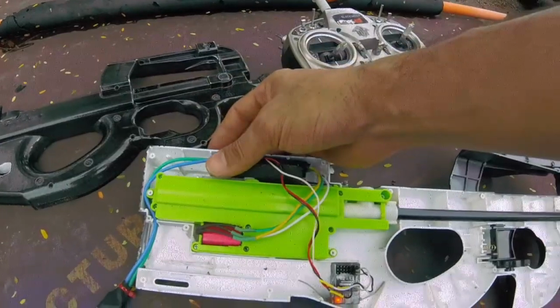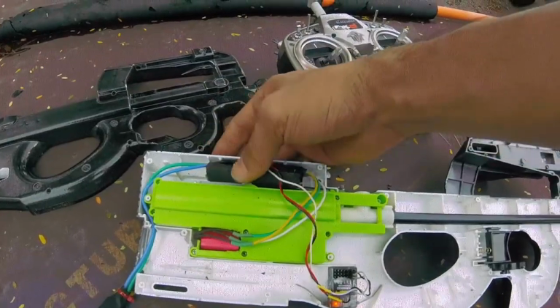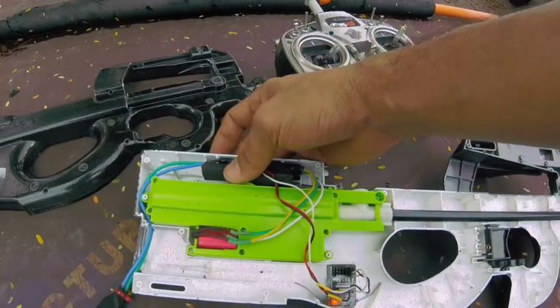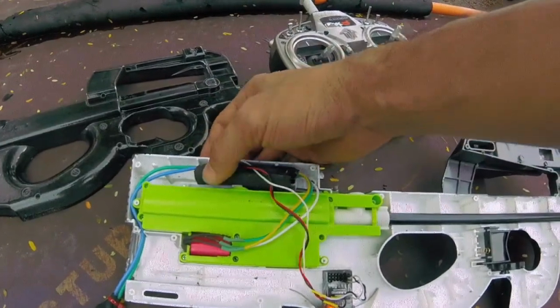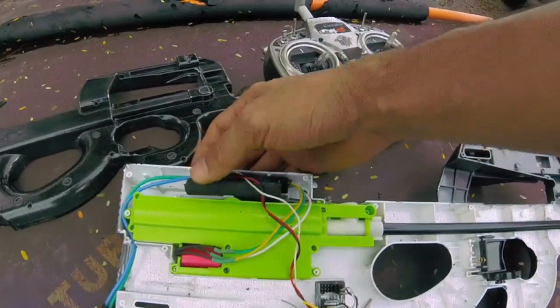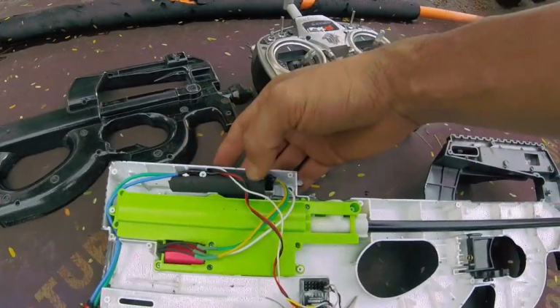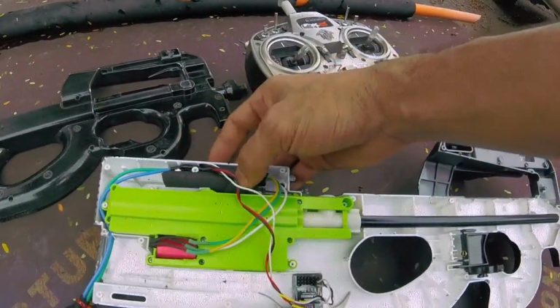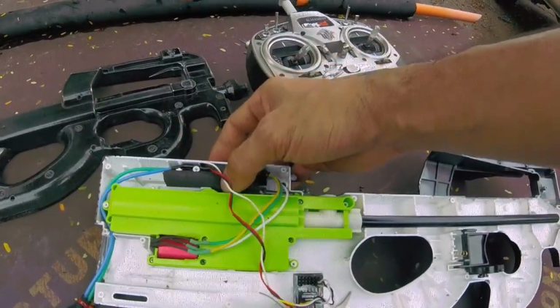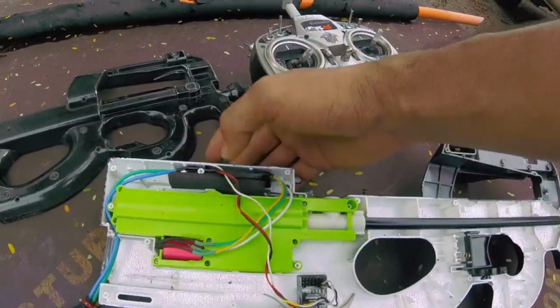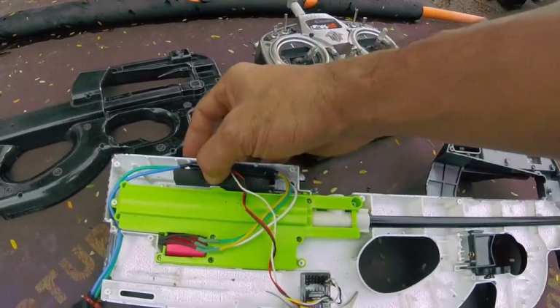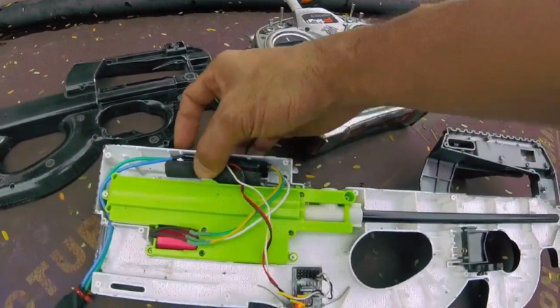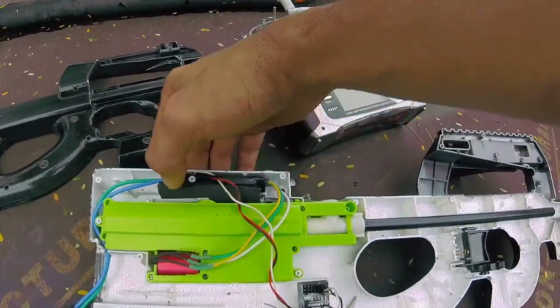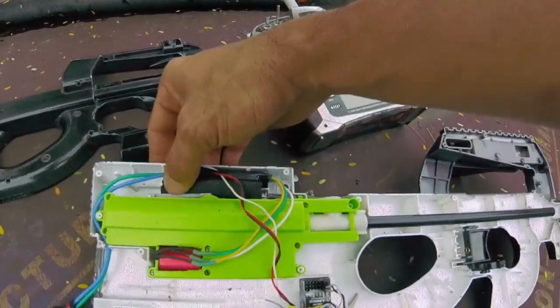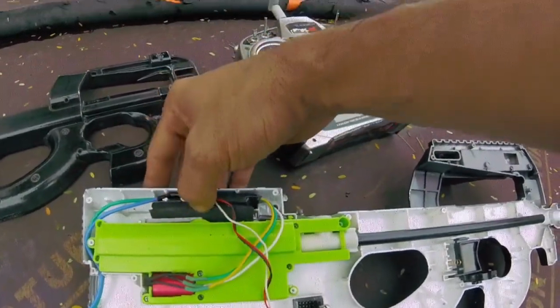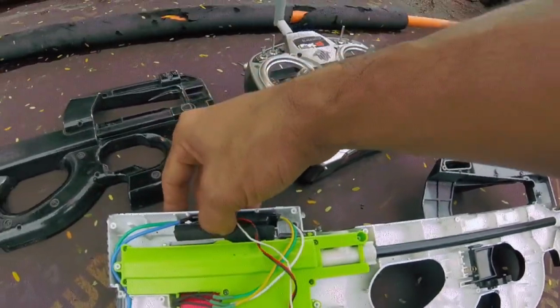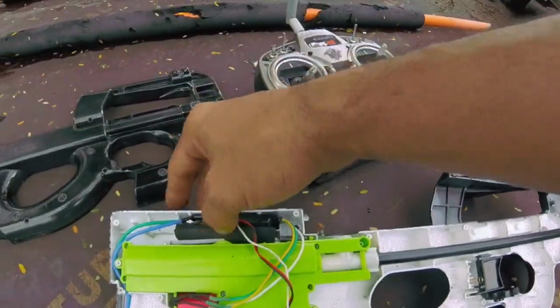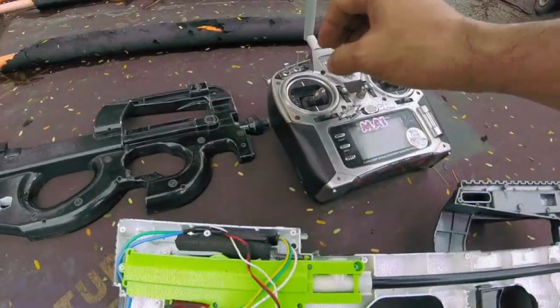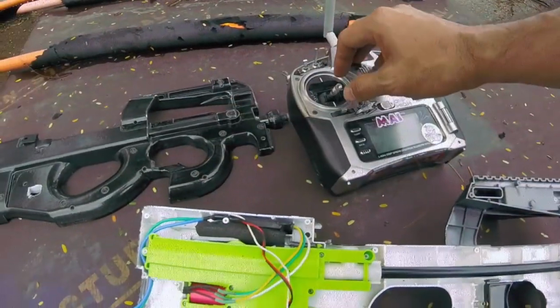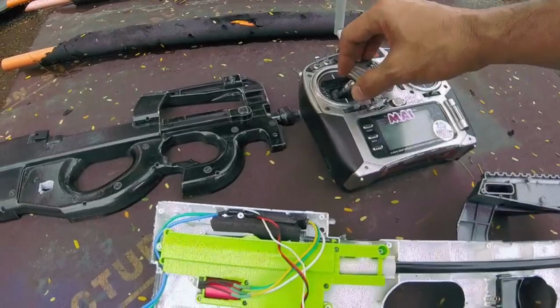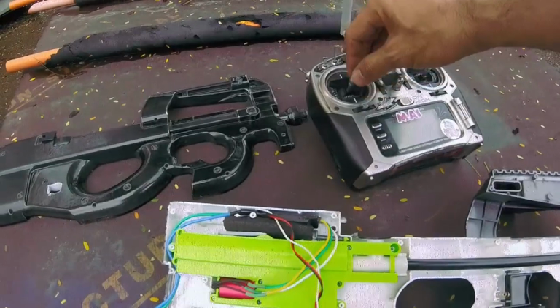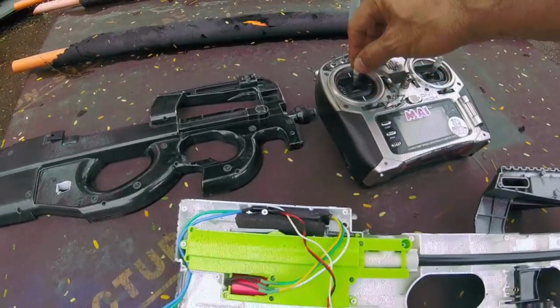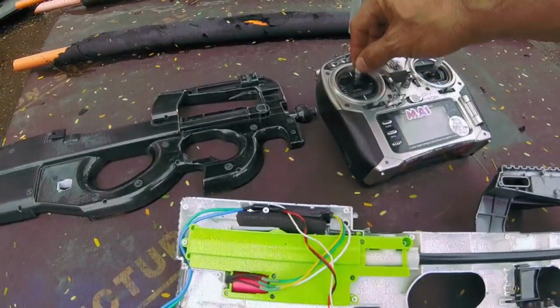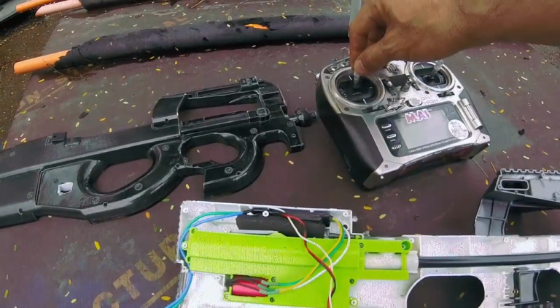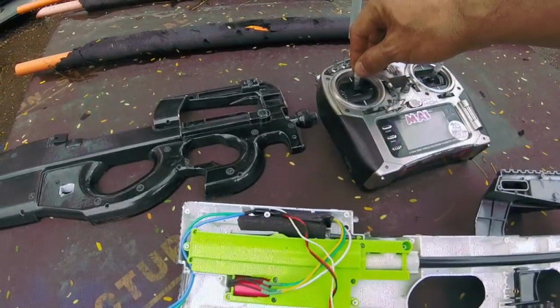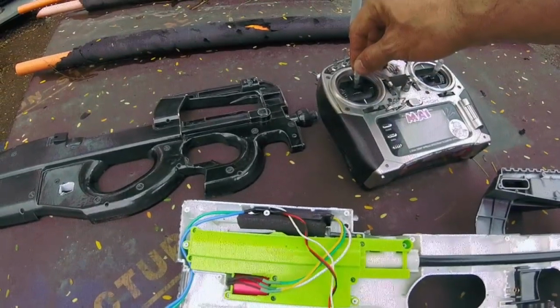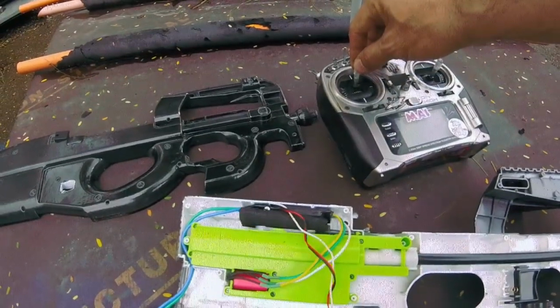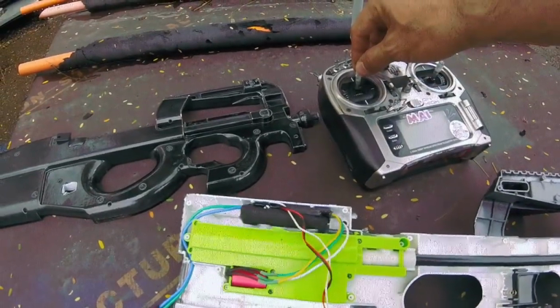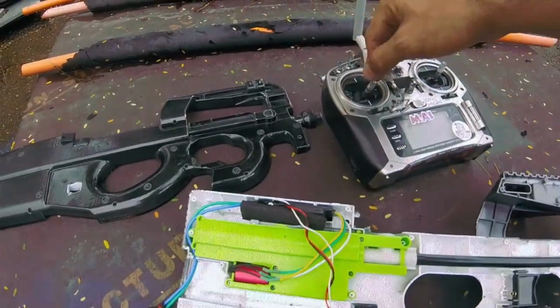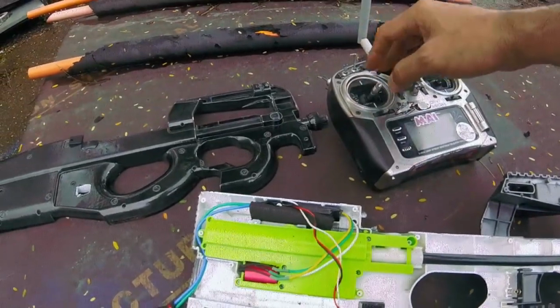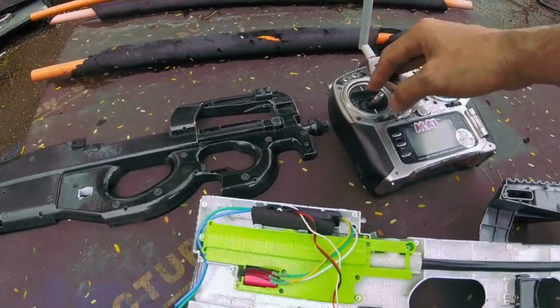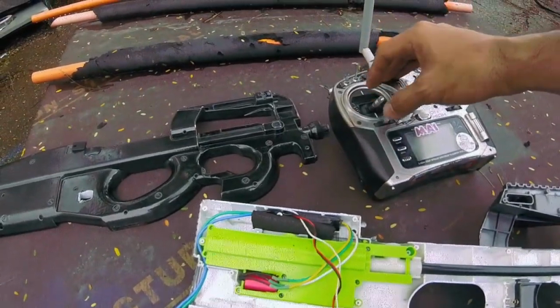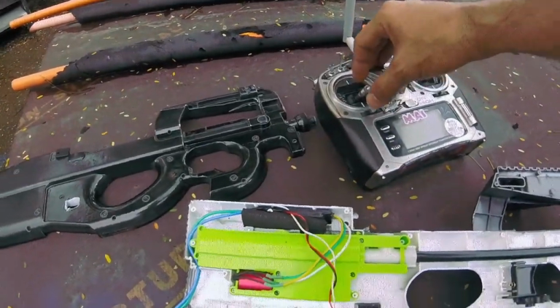As you can see, the brushless motor at 5800kV doesn't quite have the torque to have a good, fast start, but once it gets going it really goes.